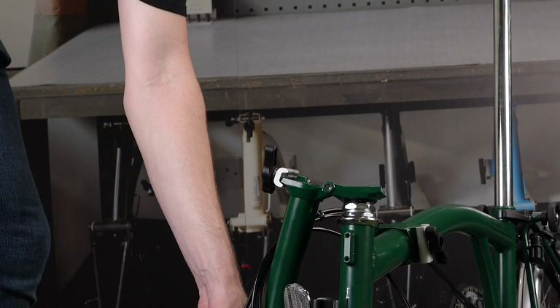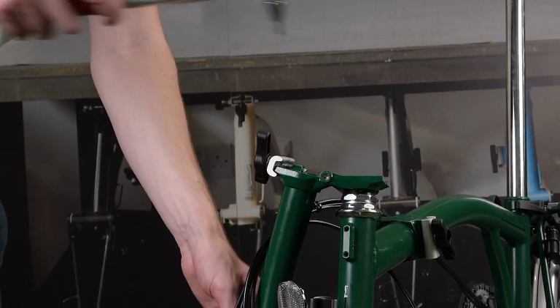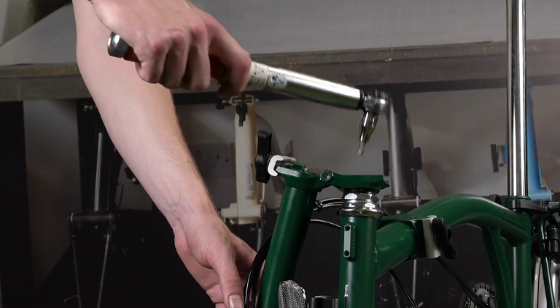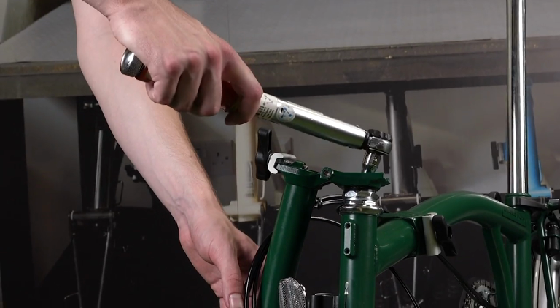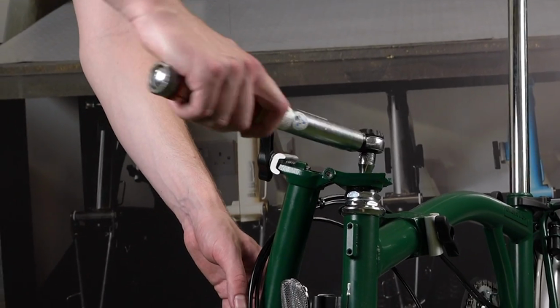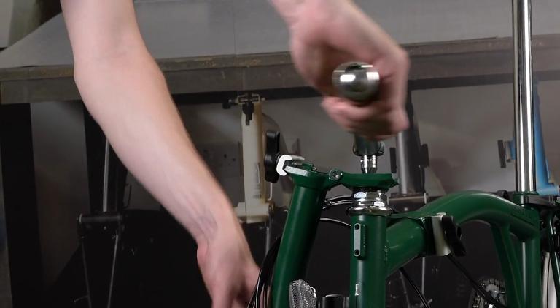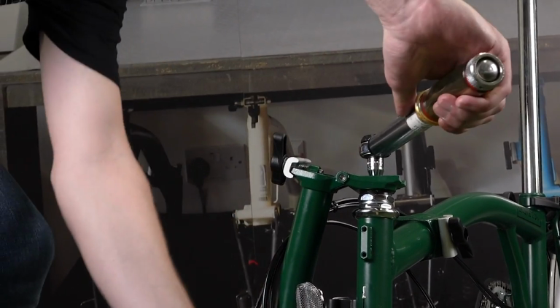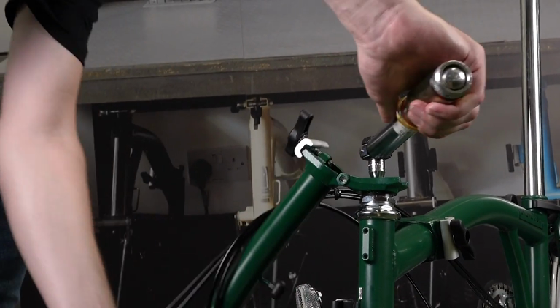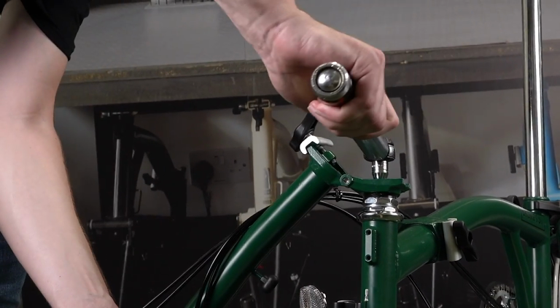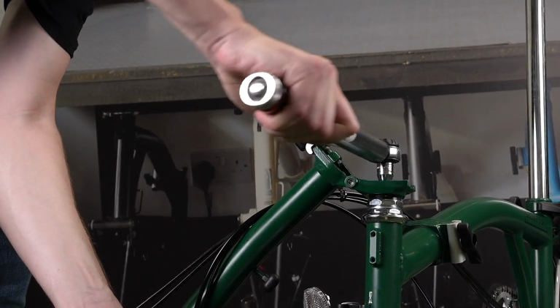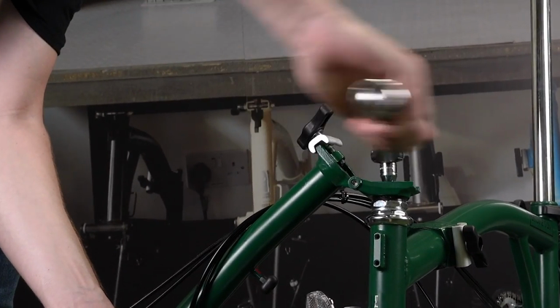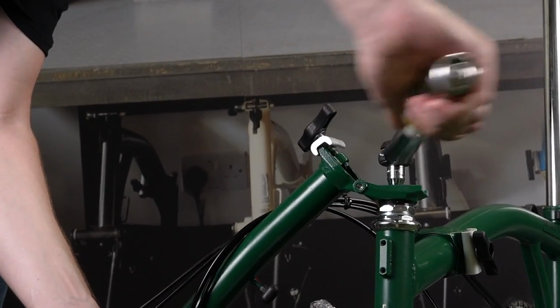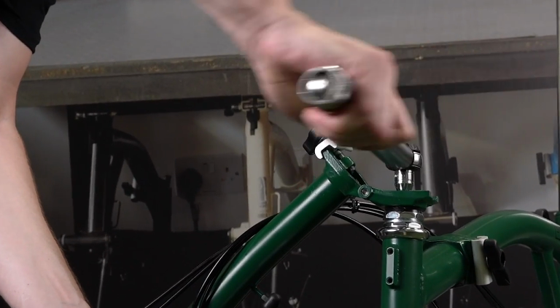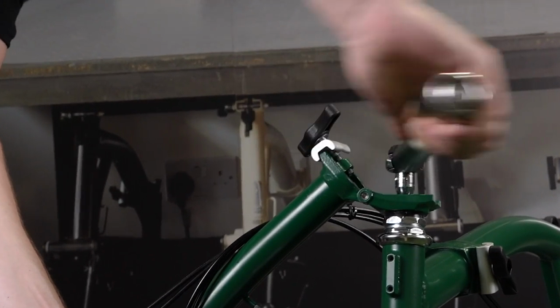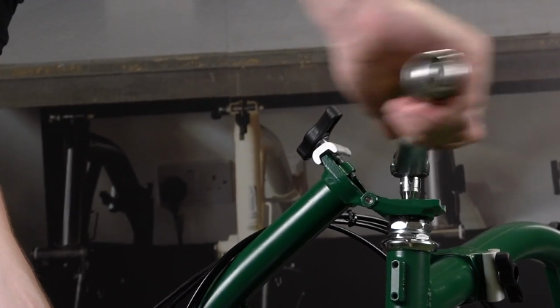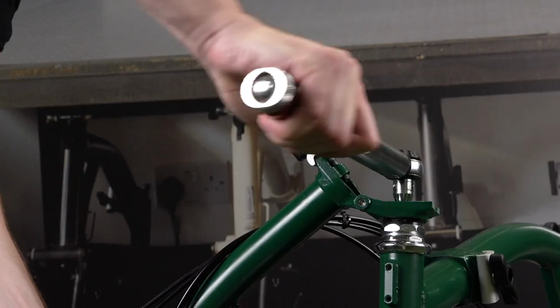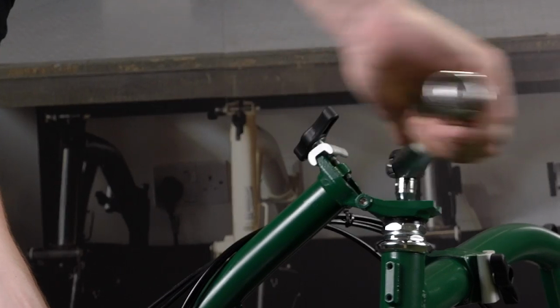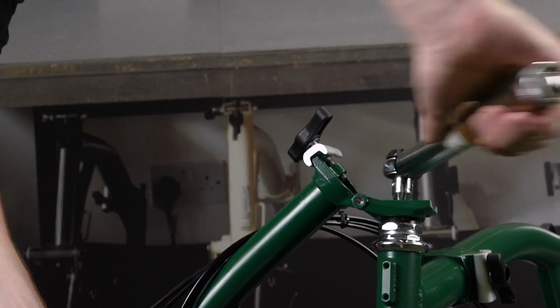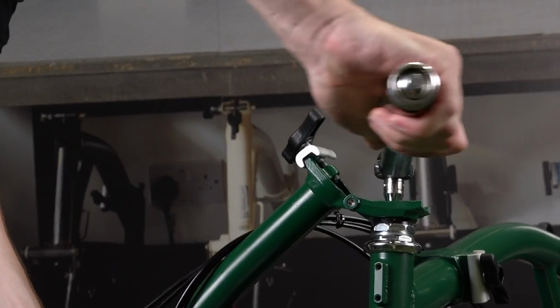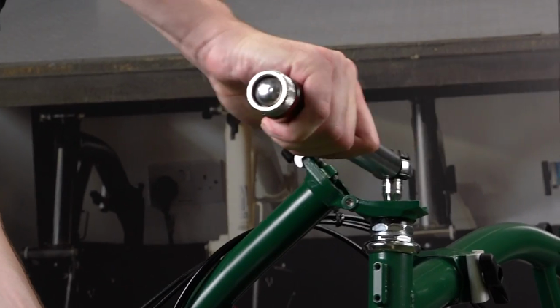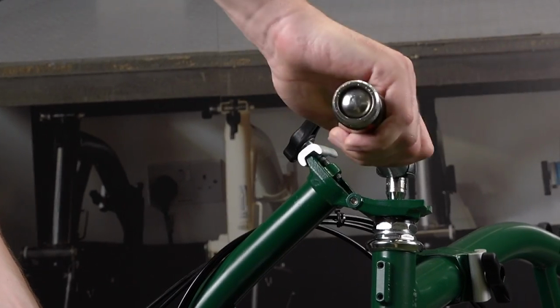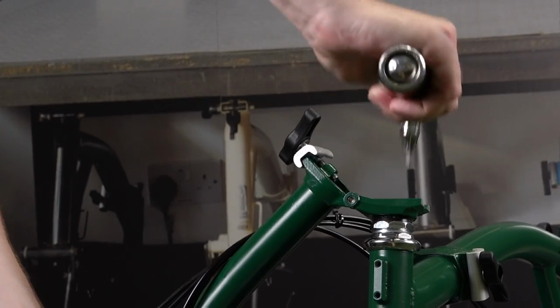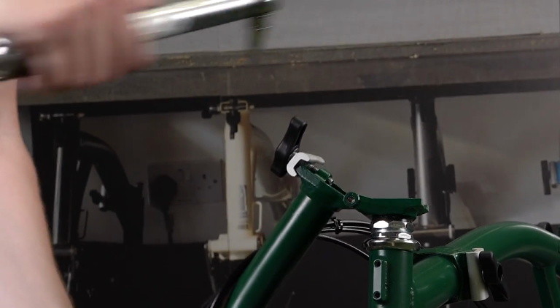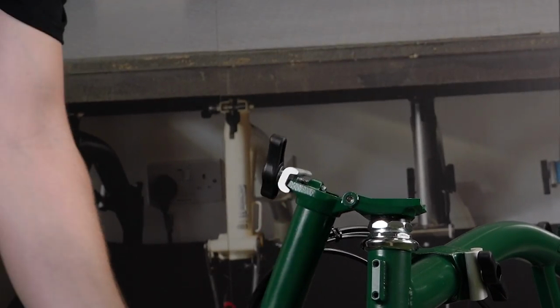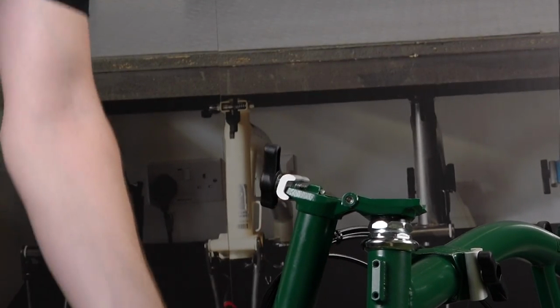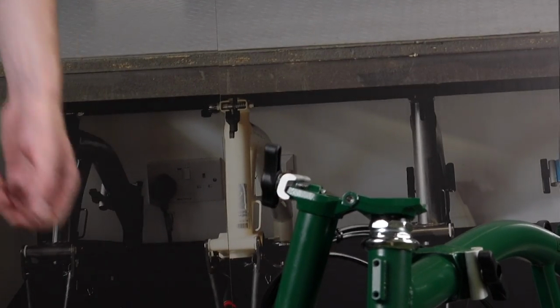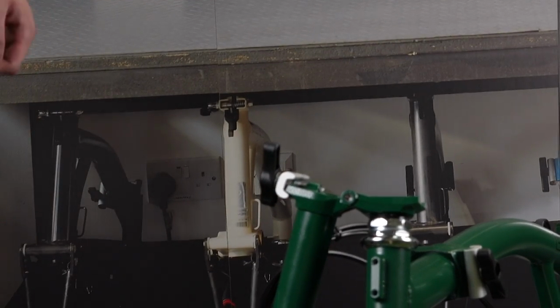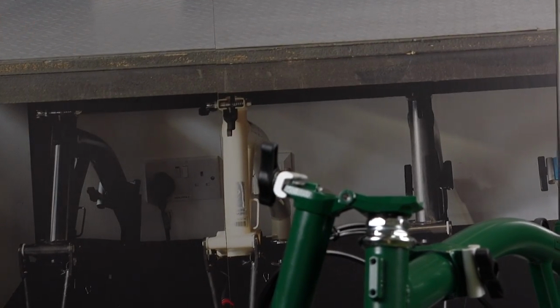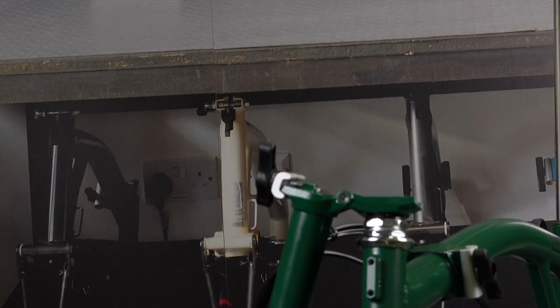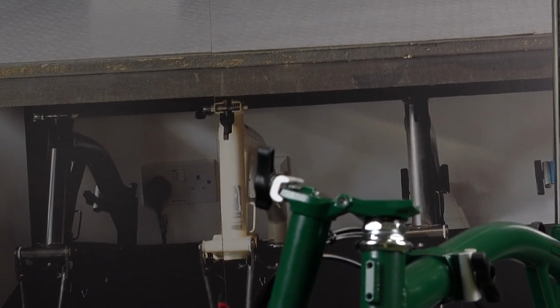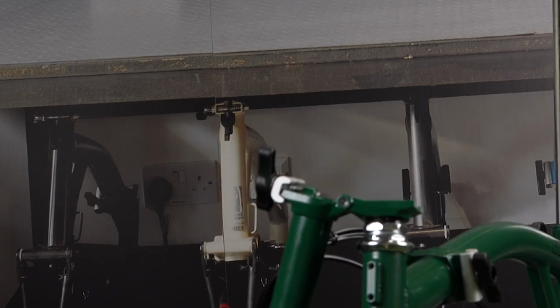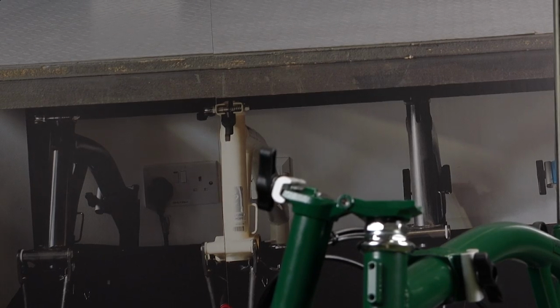To do this, you may have to turn the bars to compensate. Tighten the bolt to the correct torque for that type of stem, making sure not to knock the stem out of alignment as you do so.